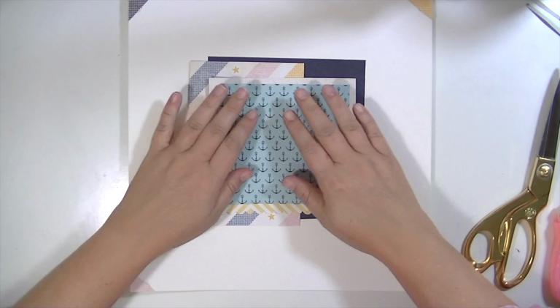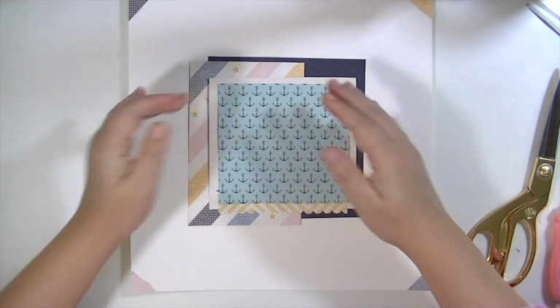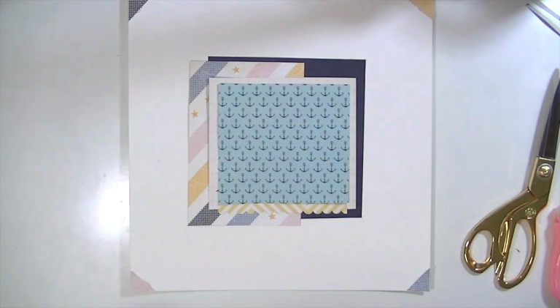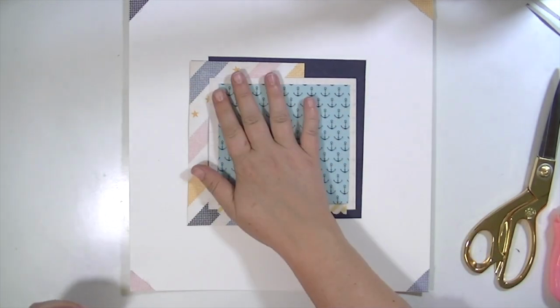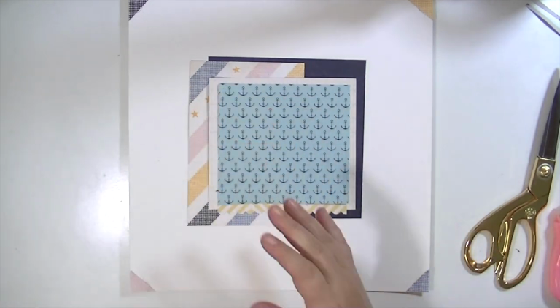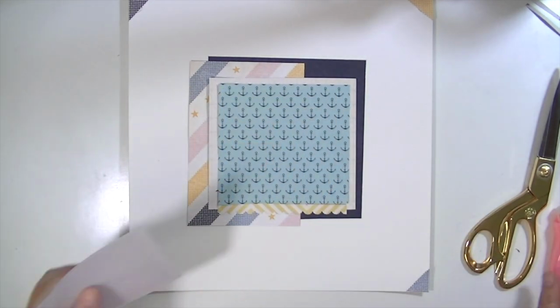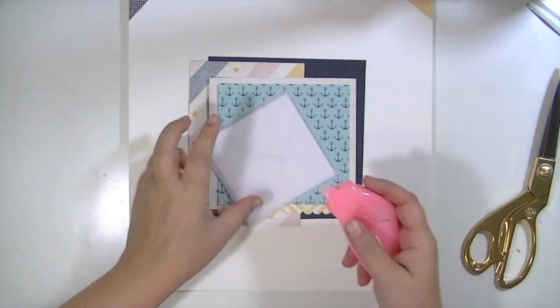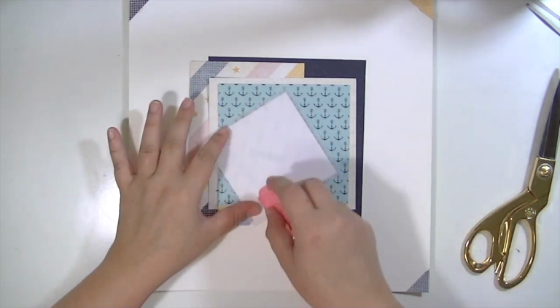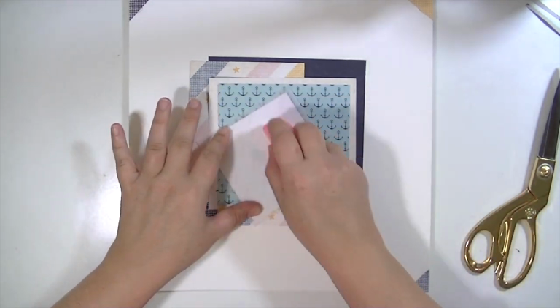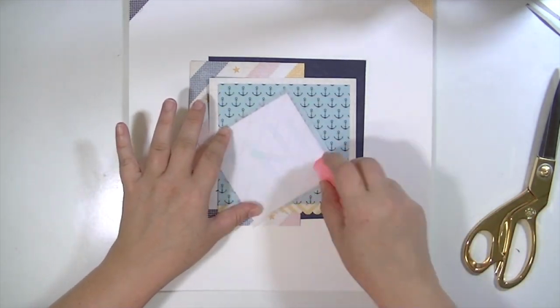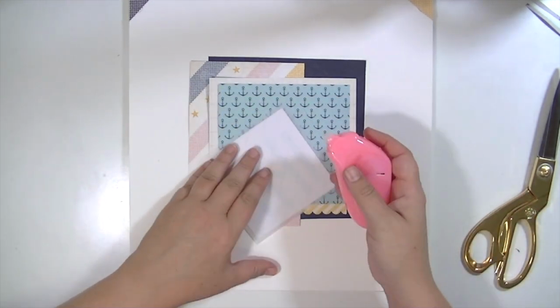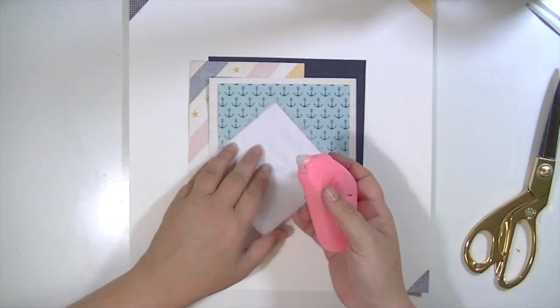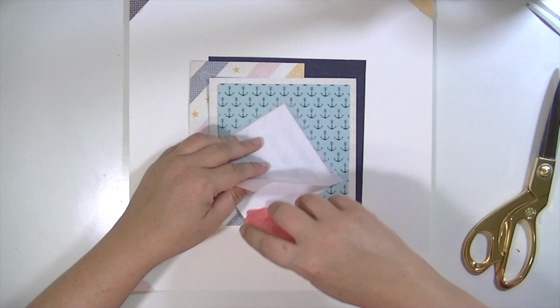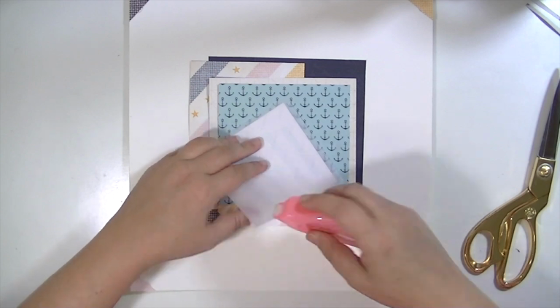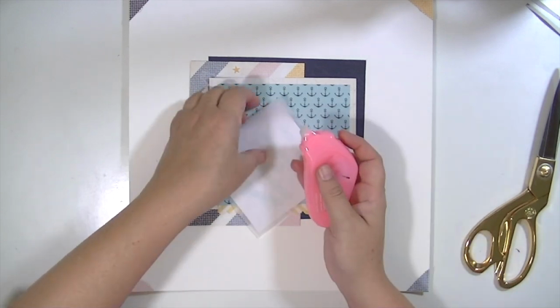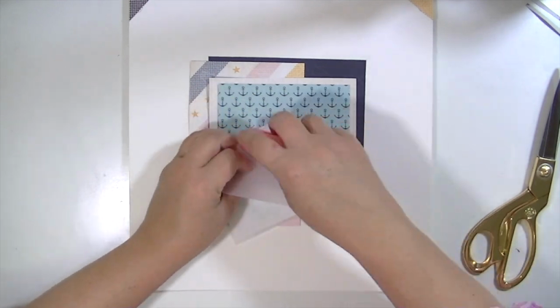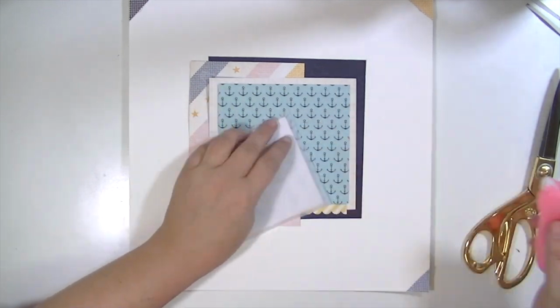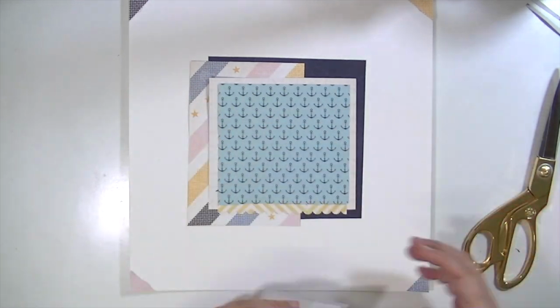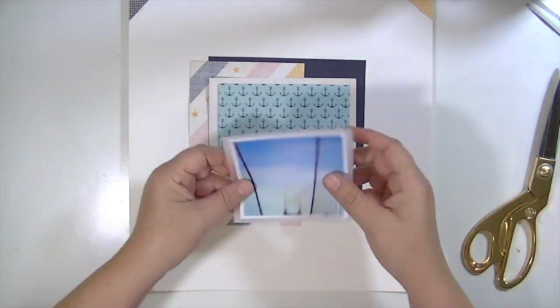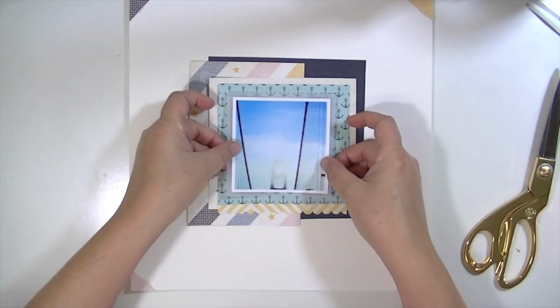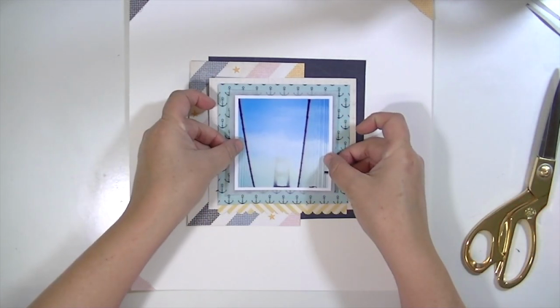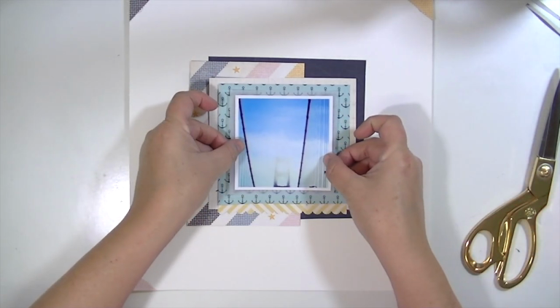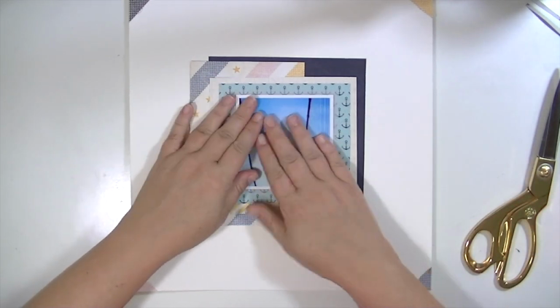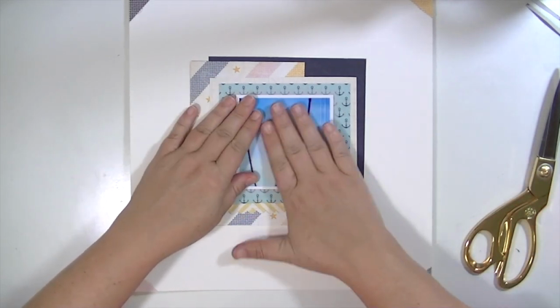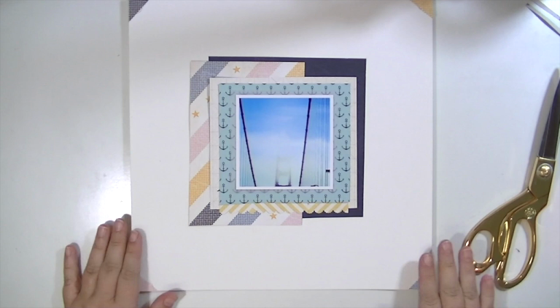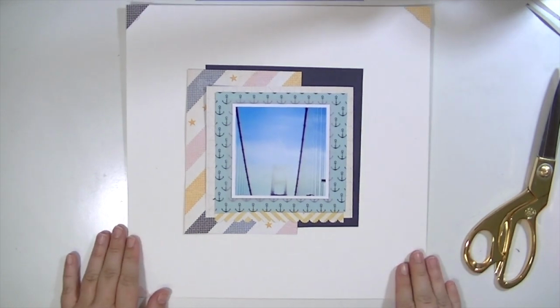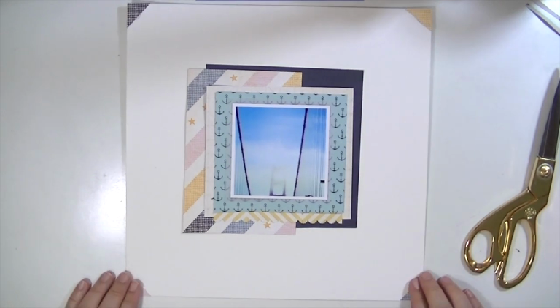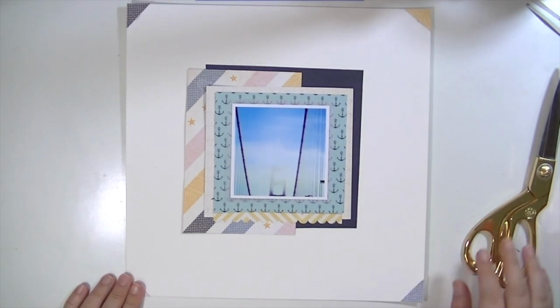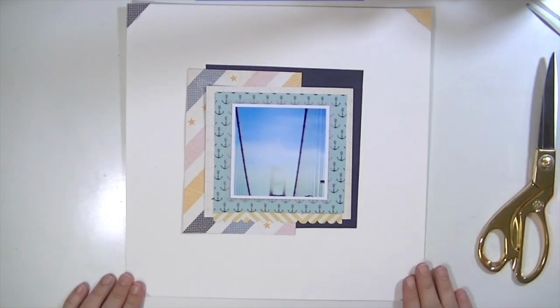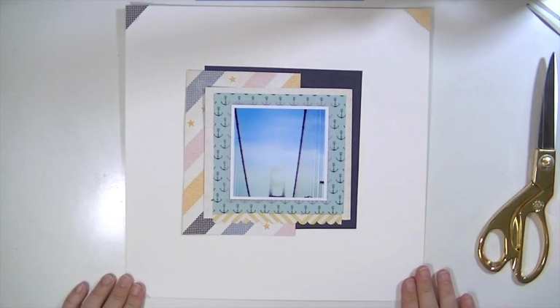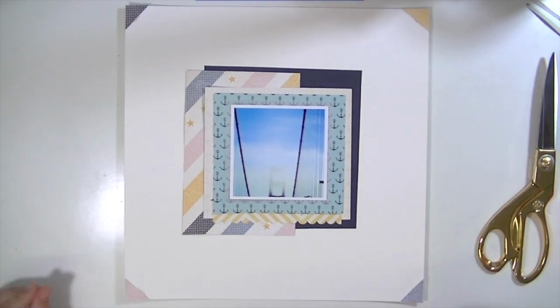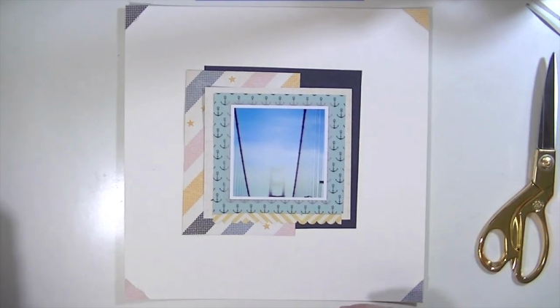I do use a lot of embellishments on this layout, but I feel like it still is more of a plain layout for me because it doesn't have any ink on it. Usually all my layouts have ink on them, but I did really like the way it turned out.